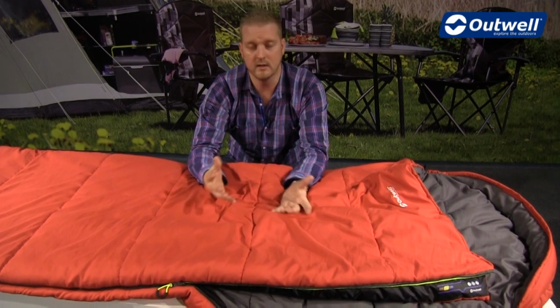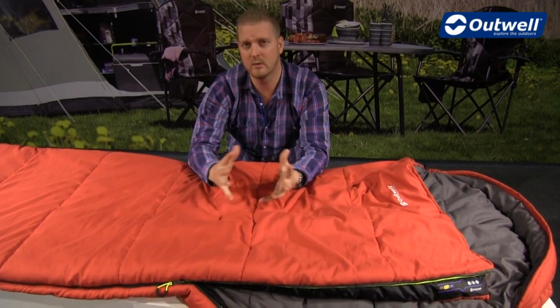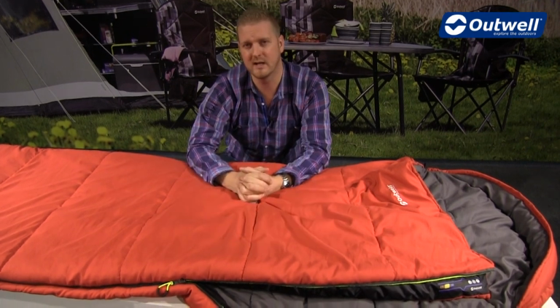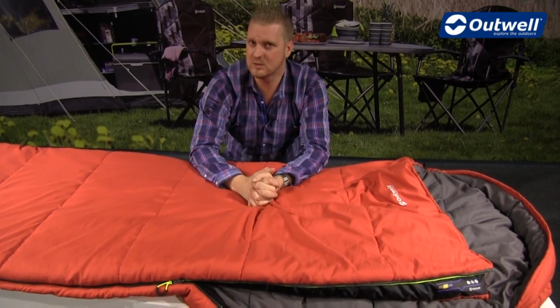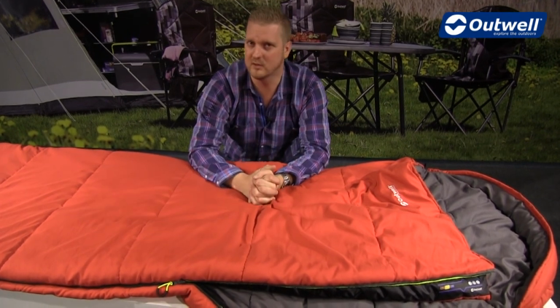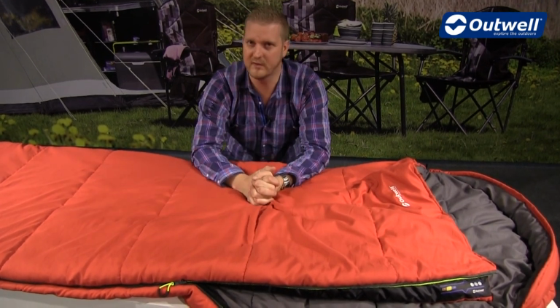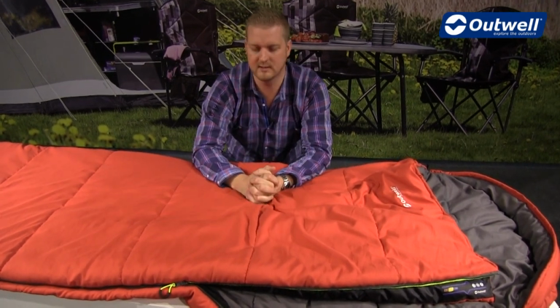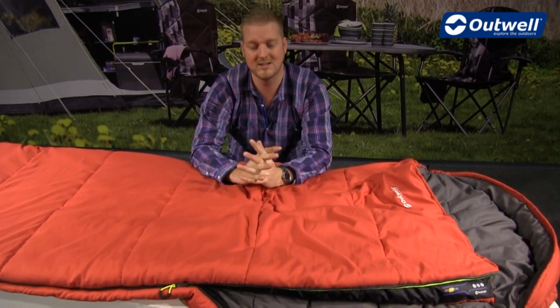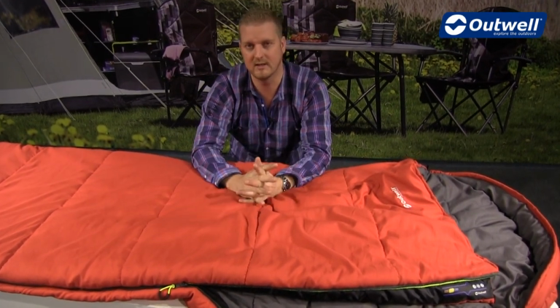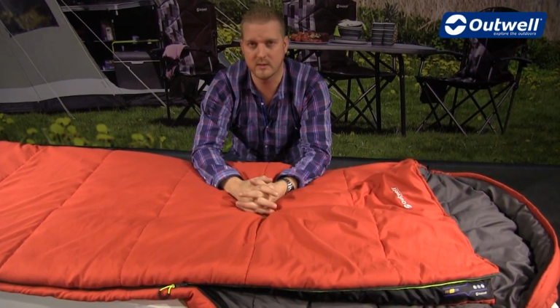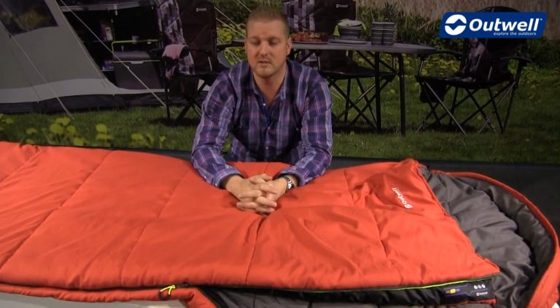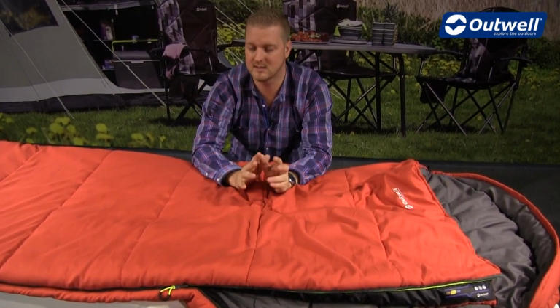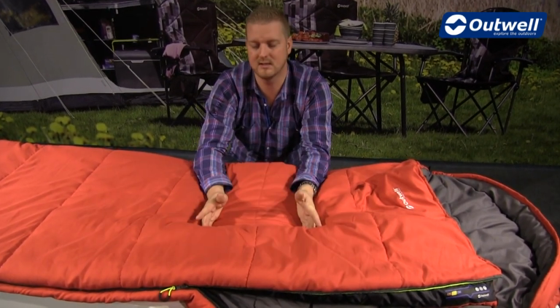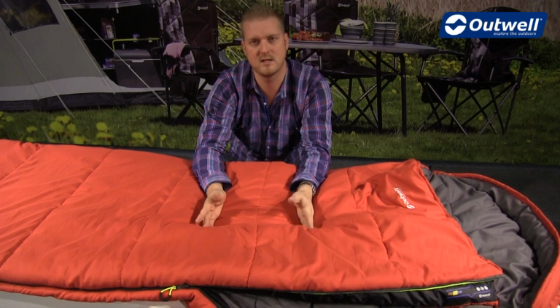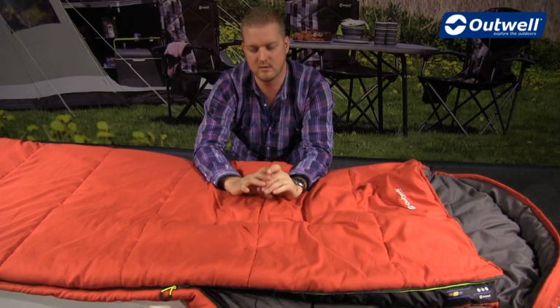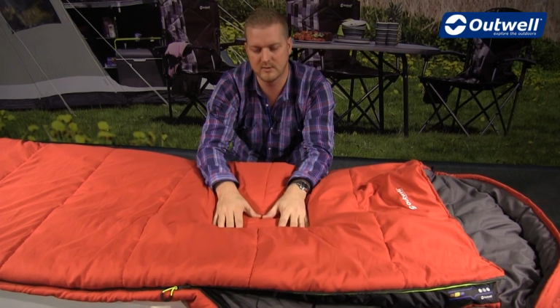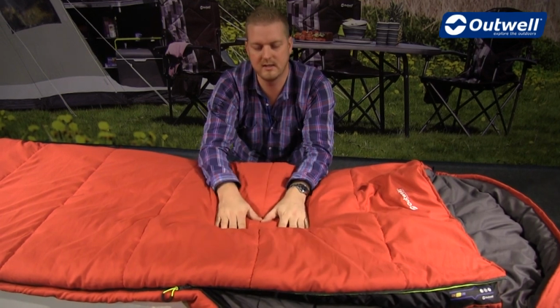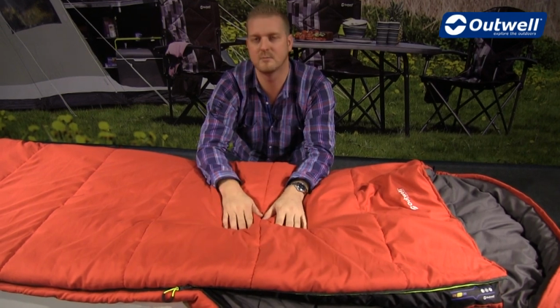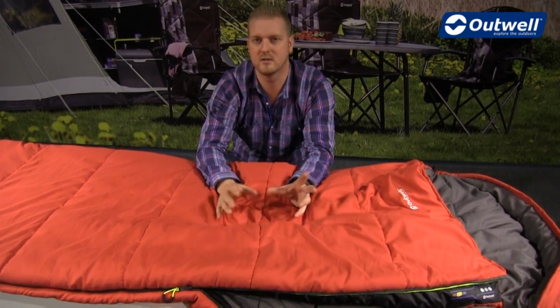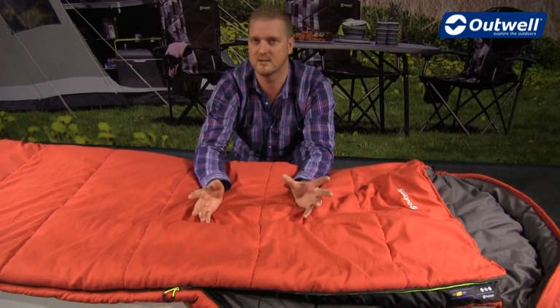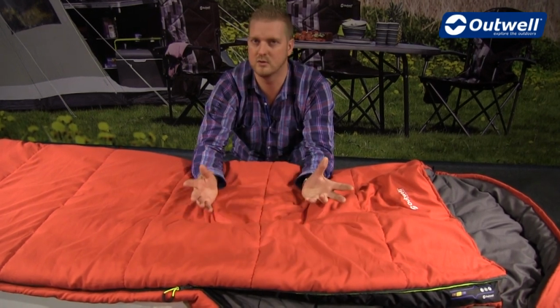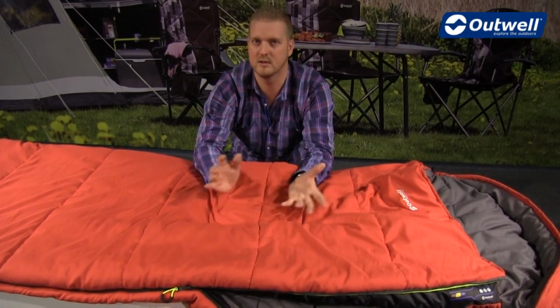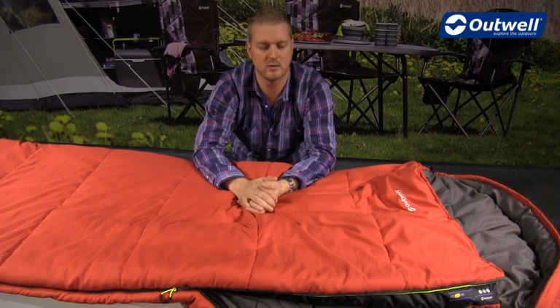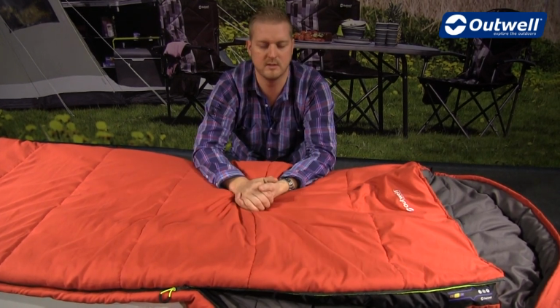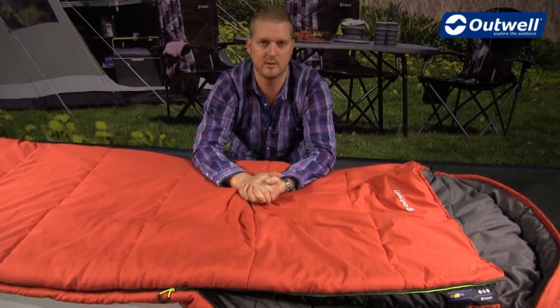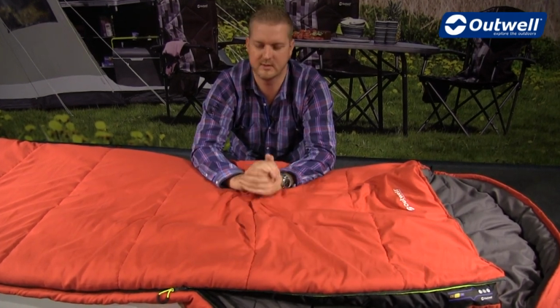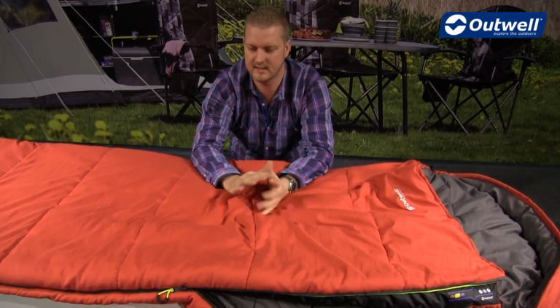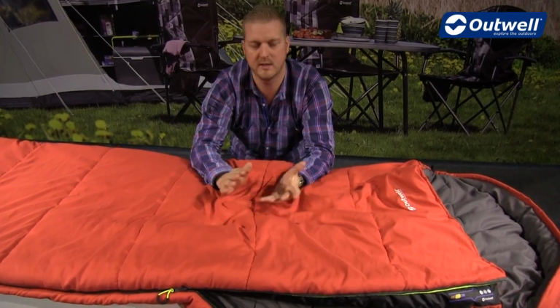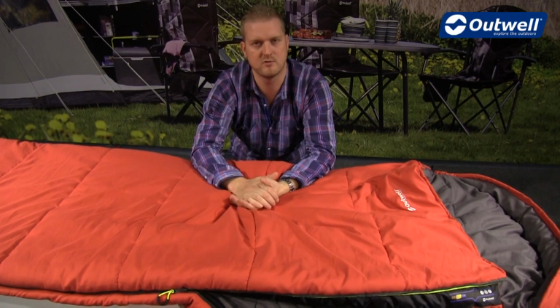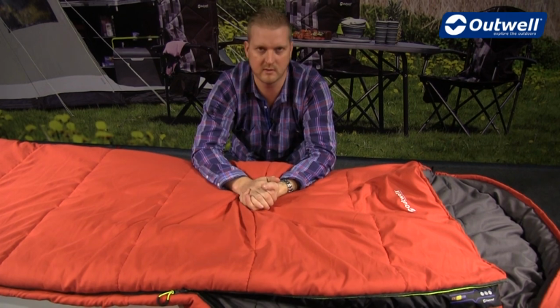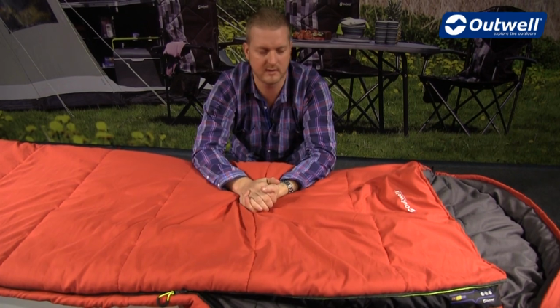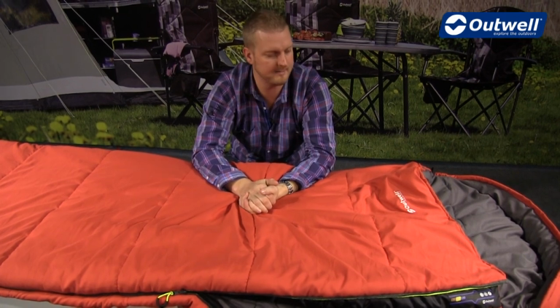The other thing with it being an isofill filling is that it's synthetic, so it's nice and easy to clean this bag yourself using your washing machine at home. It doesn't need any specialist treatment or anything like that.